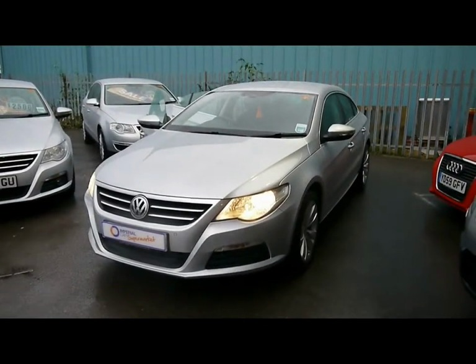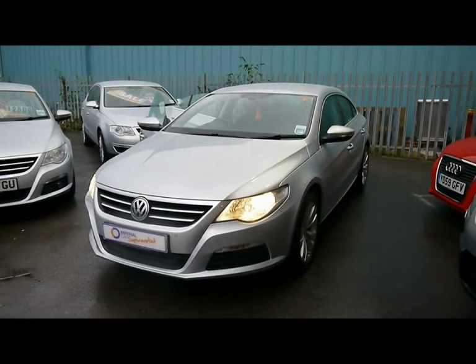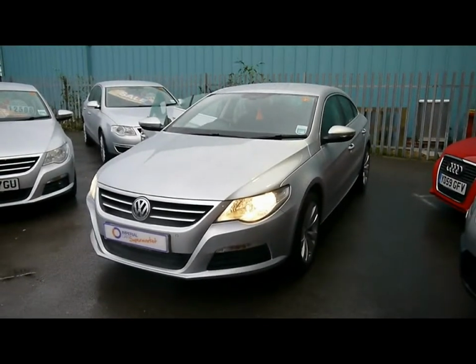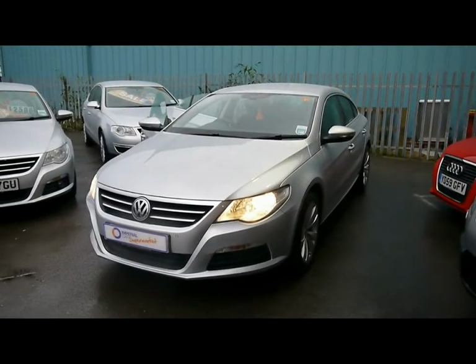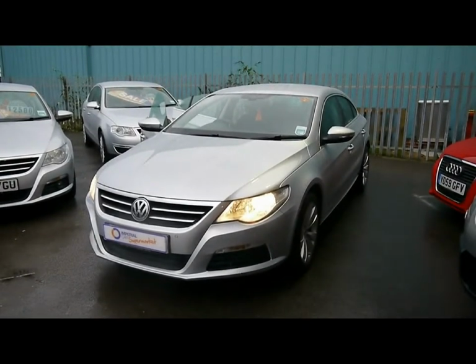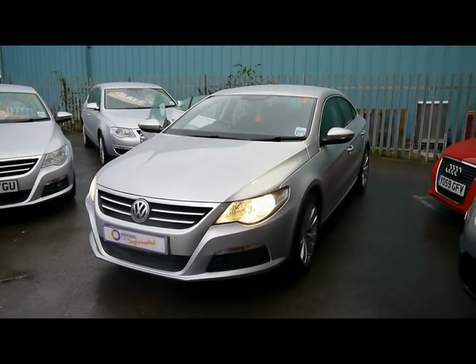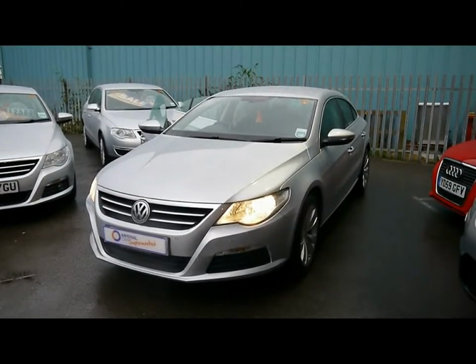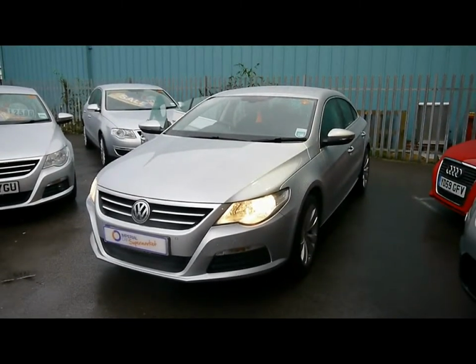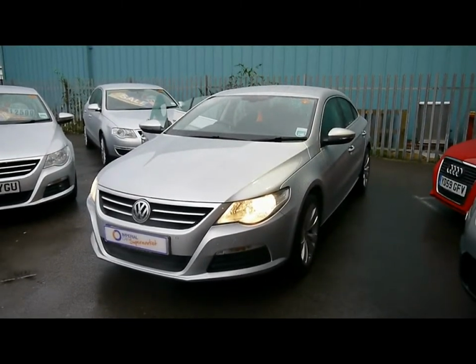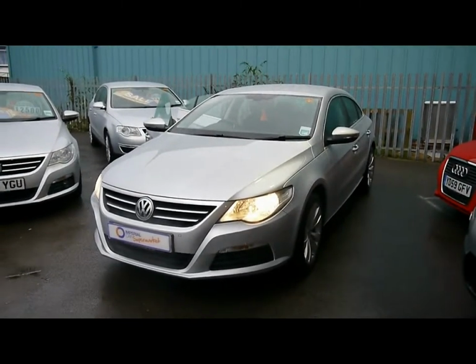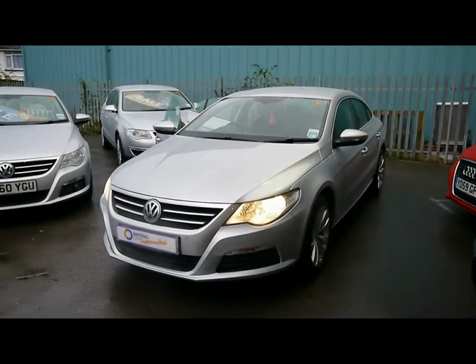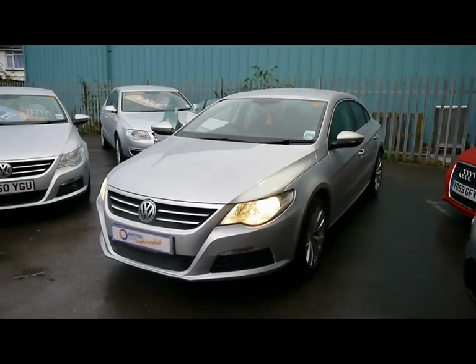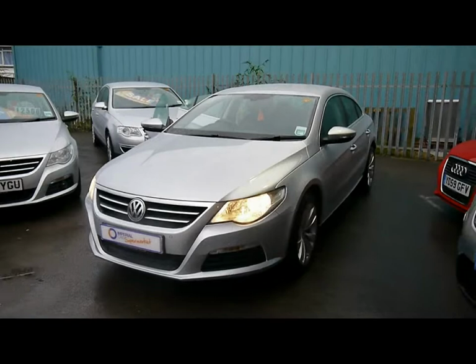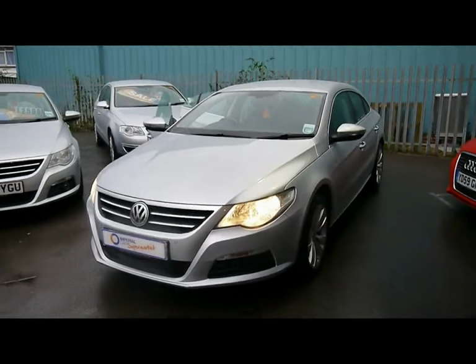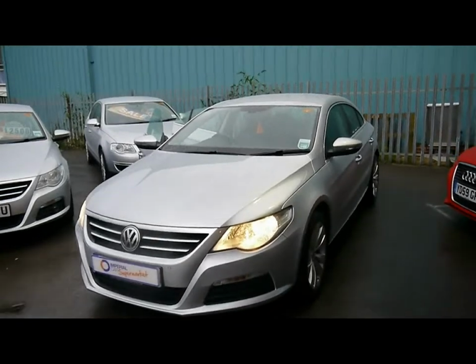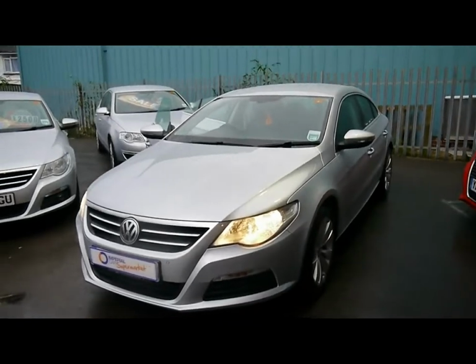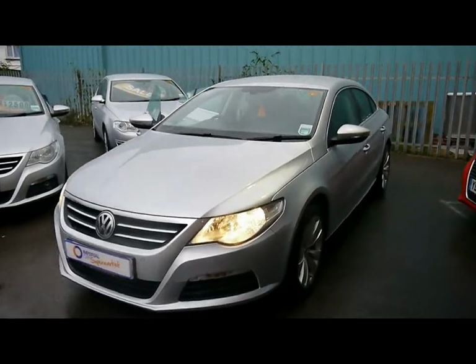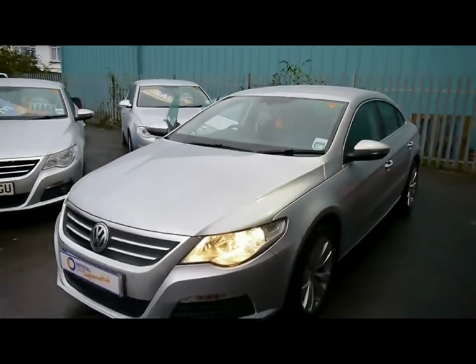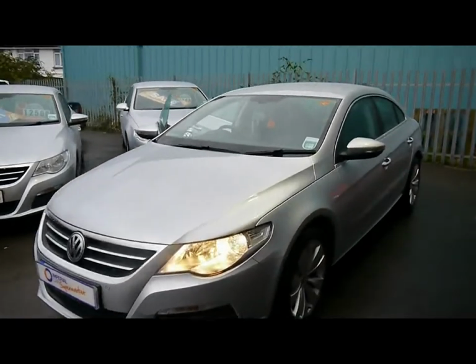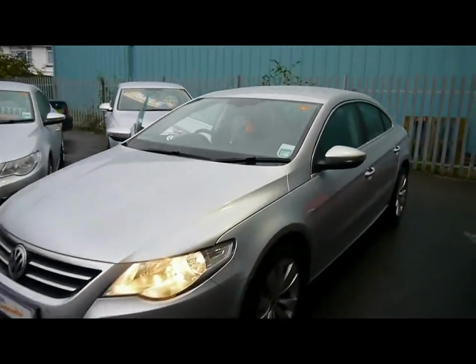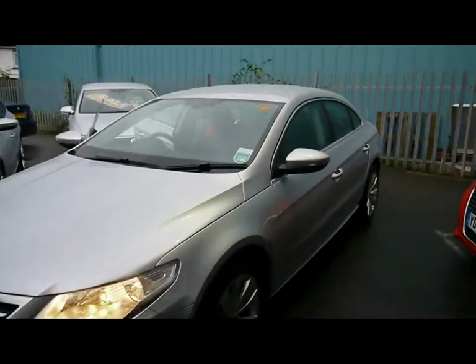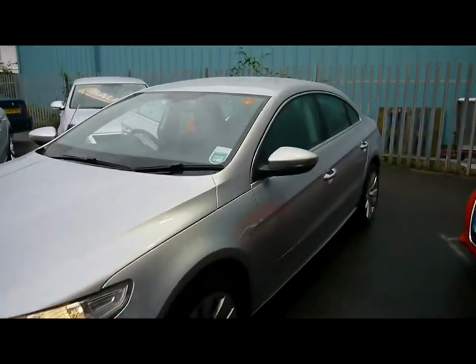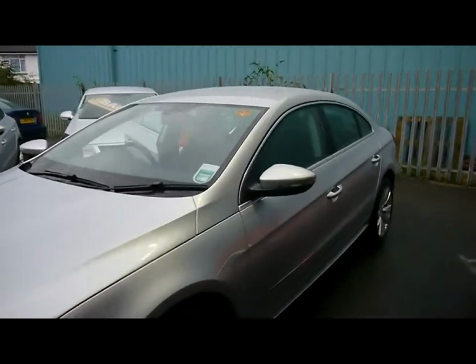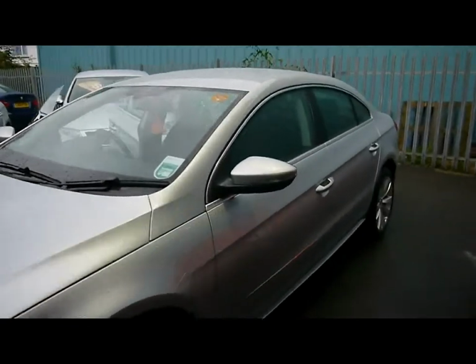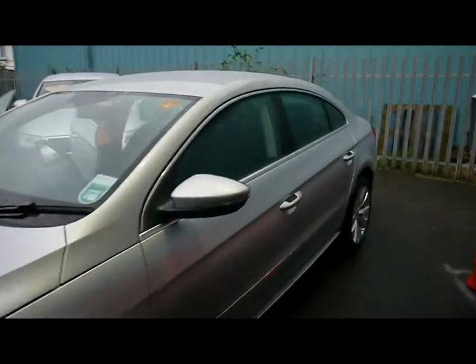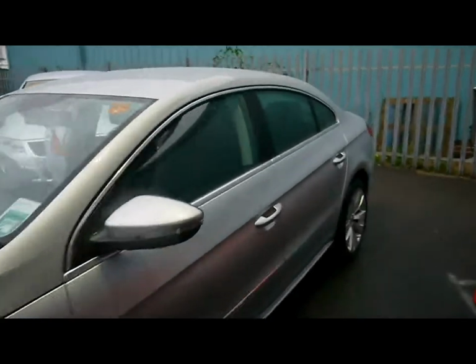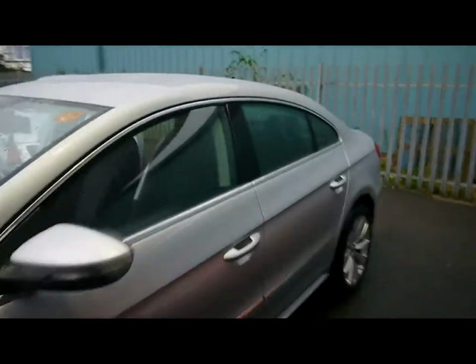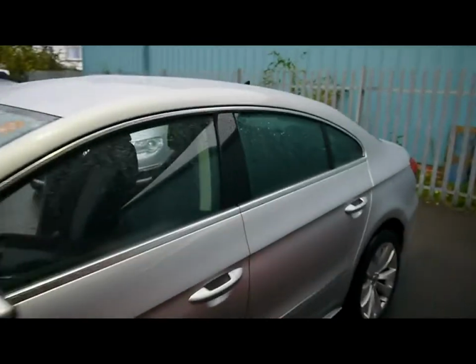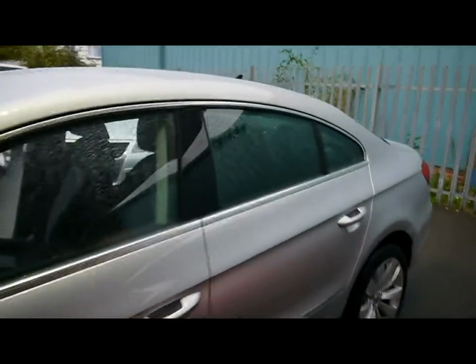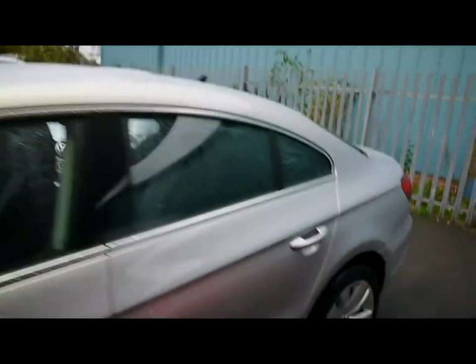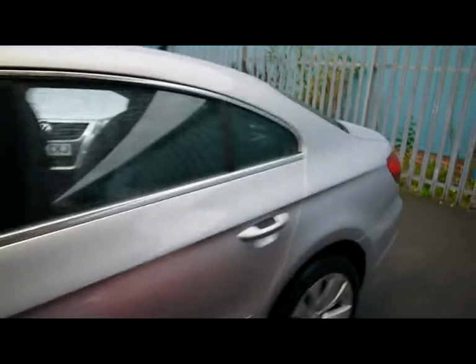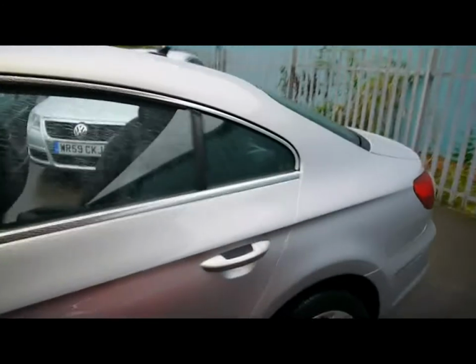Welcome to Imperial Cars. We have a VW Passat CC, 2 litre TDI on a 60 plate. I'm taking you for a quick tour around the car to highlight some features and to give you a good idea of the condition as well.